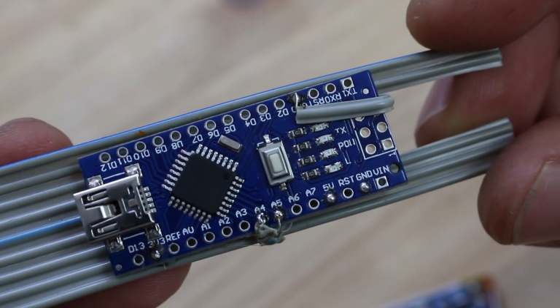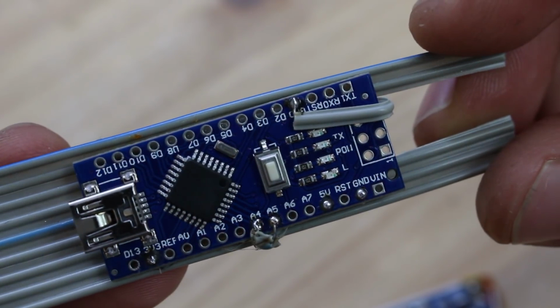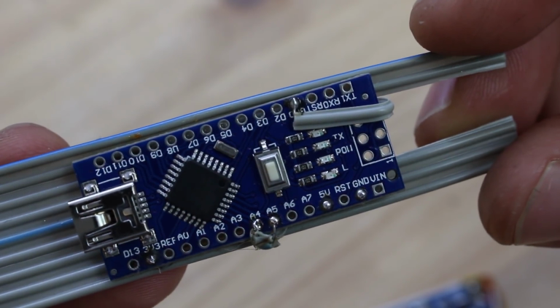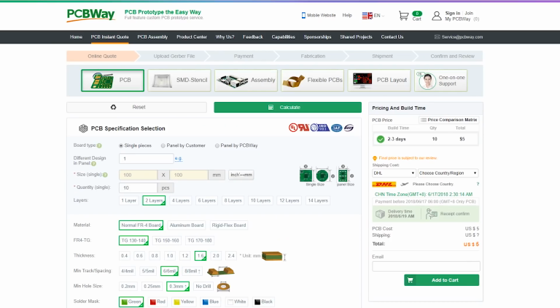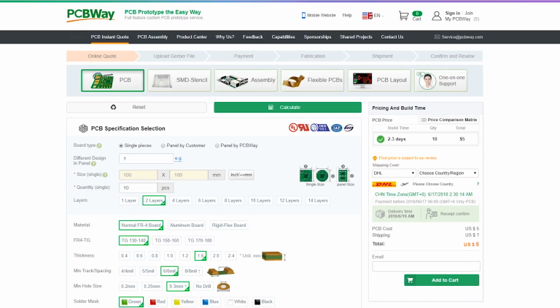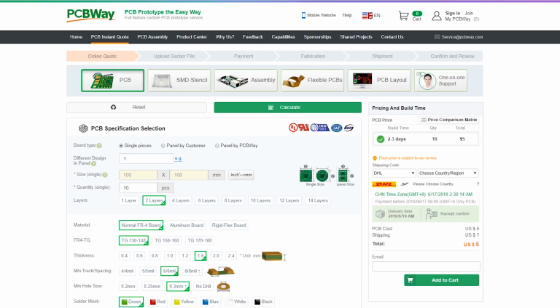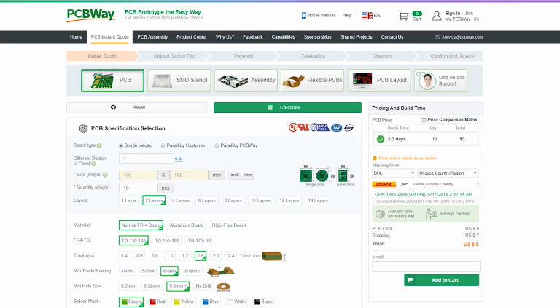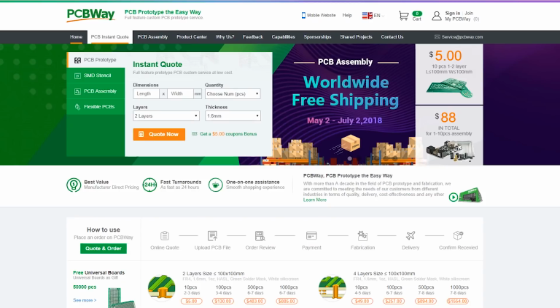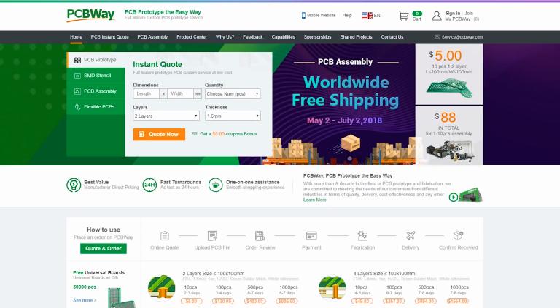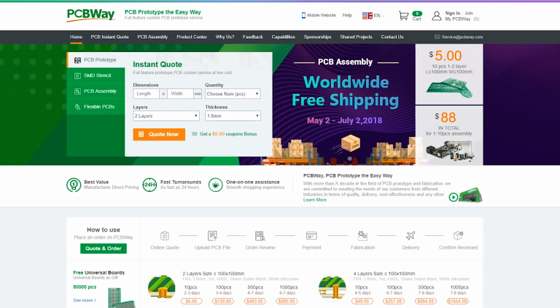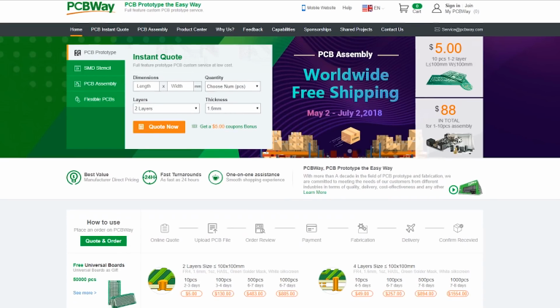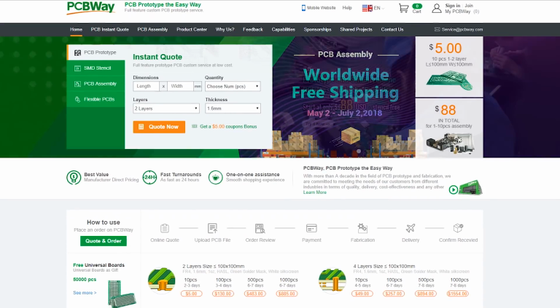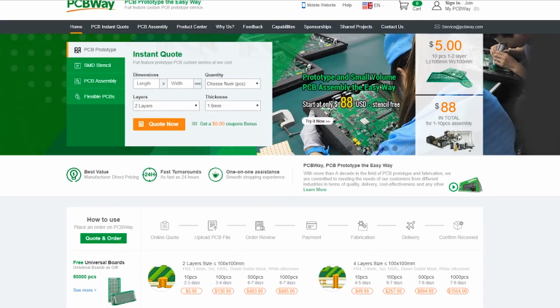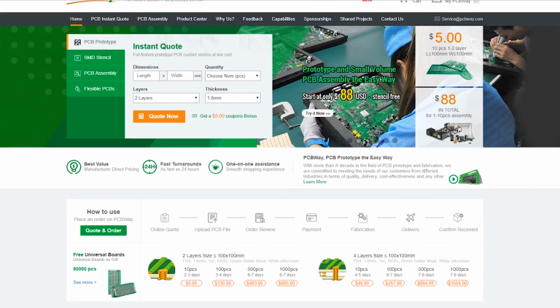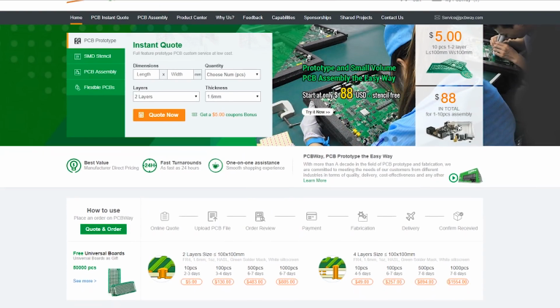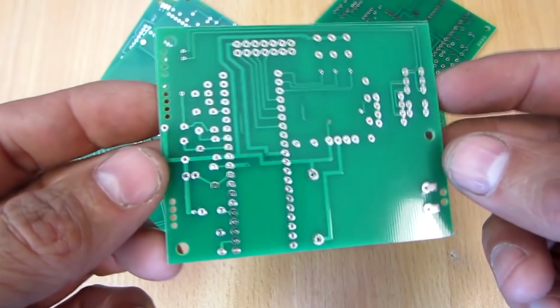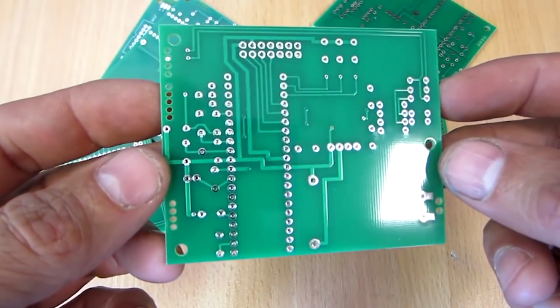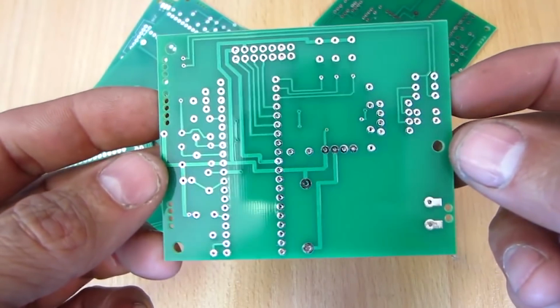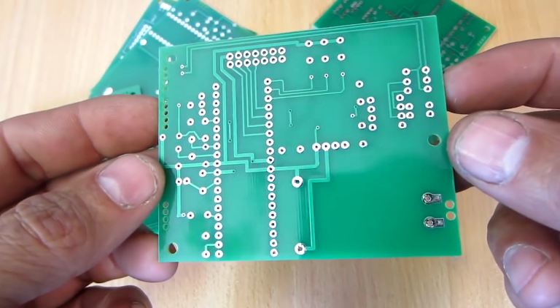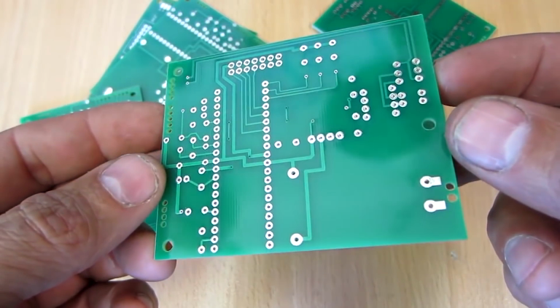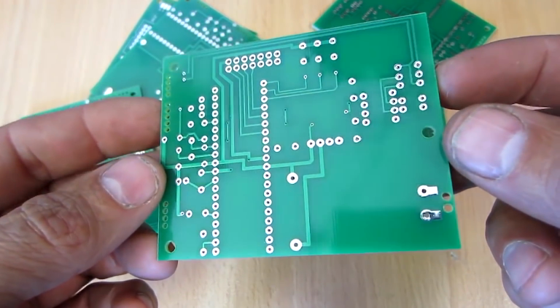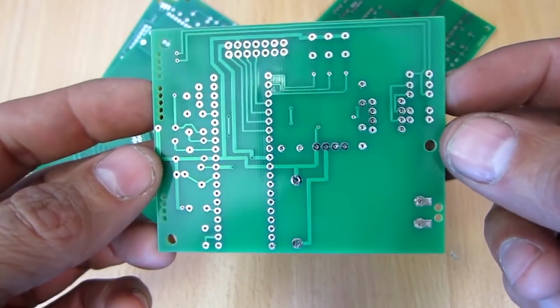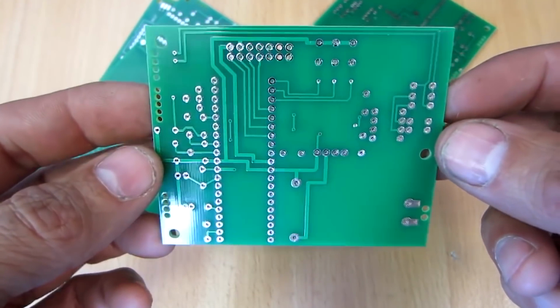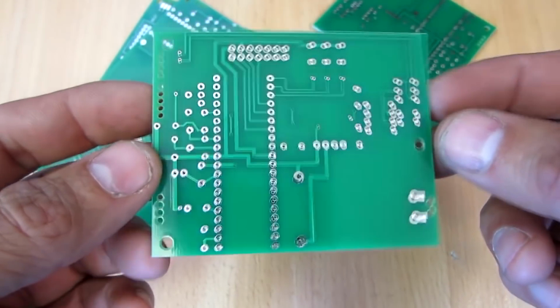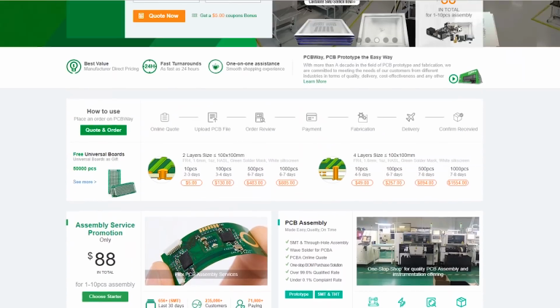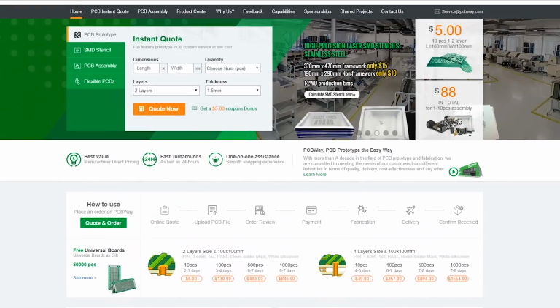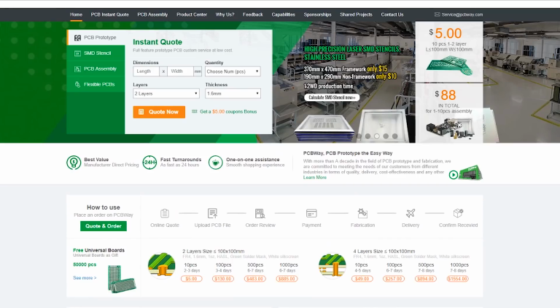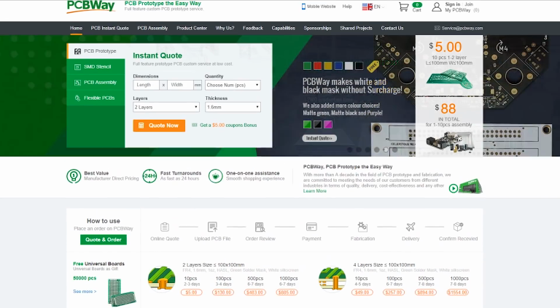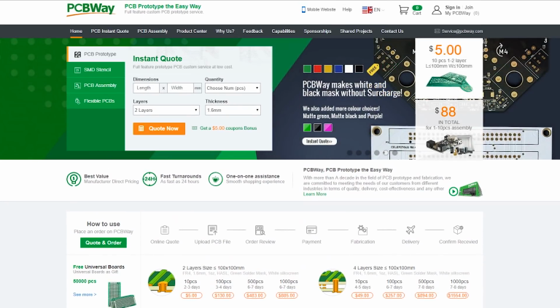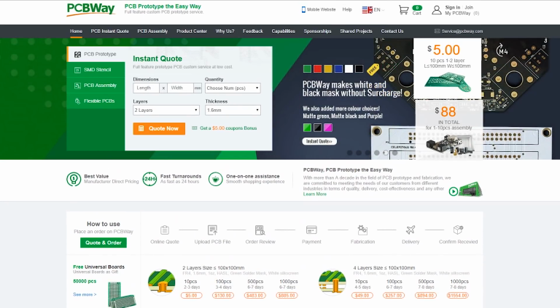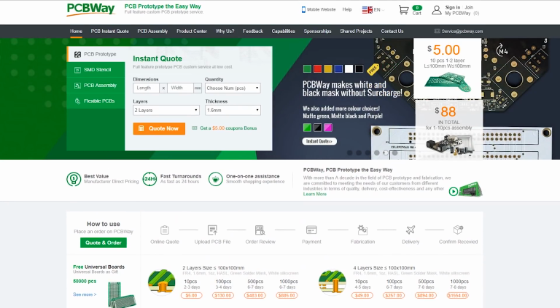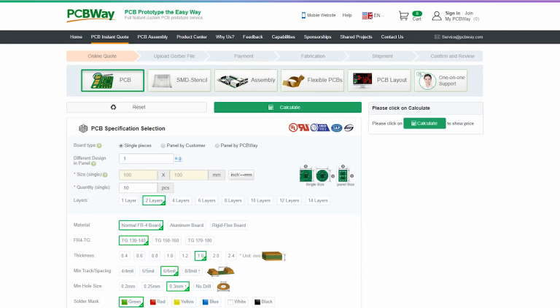If you're planning to build a similar gadget and you want prototype boards, you can order from PCBWay manufacturer. They will make professional printed circuit boards with super quality and you will get them in a couple of days. Thanks to PCBWay for sponsoring this video — check the link below.